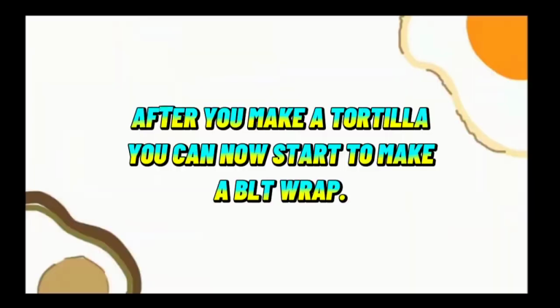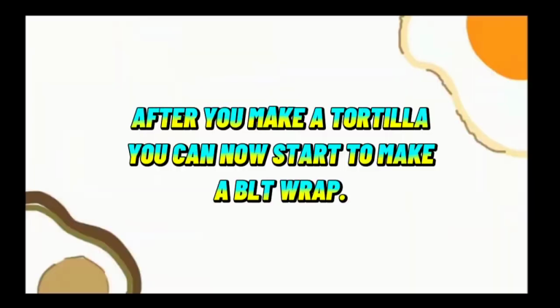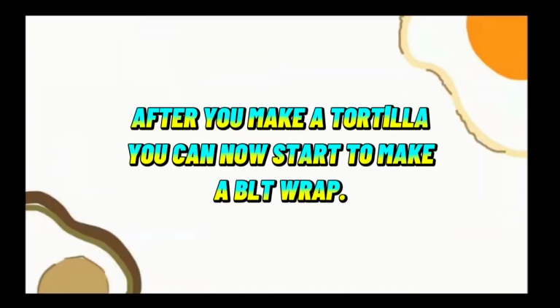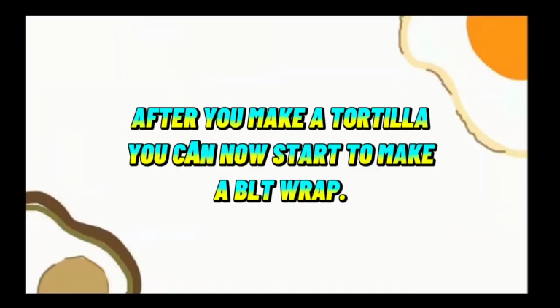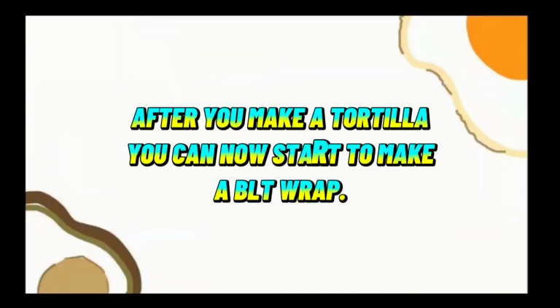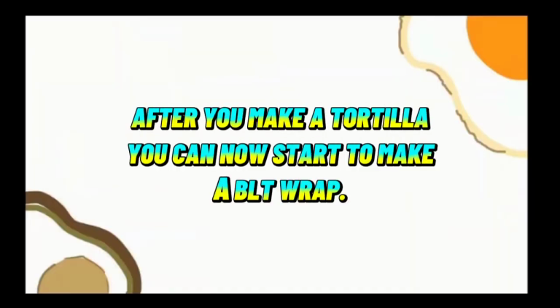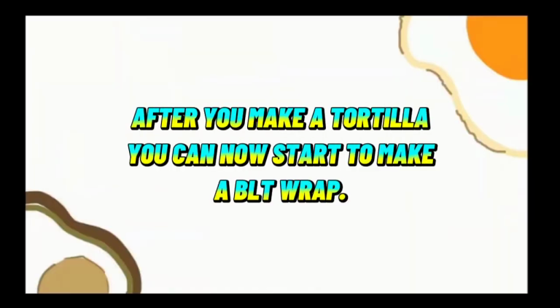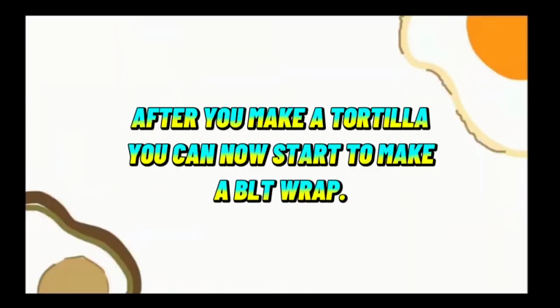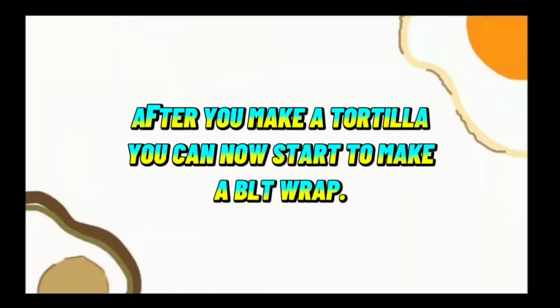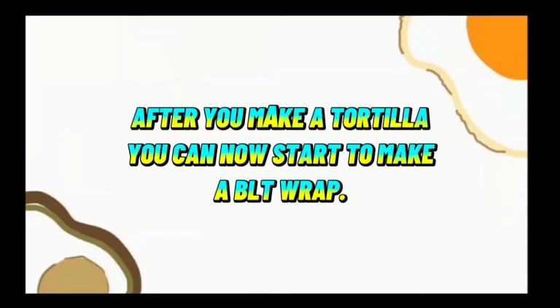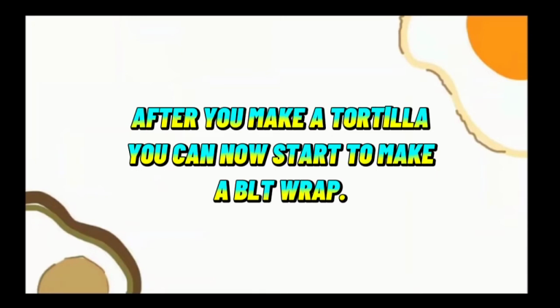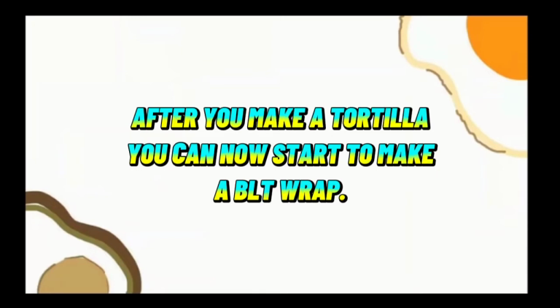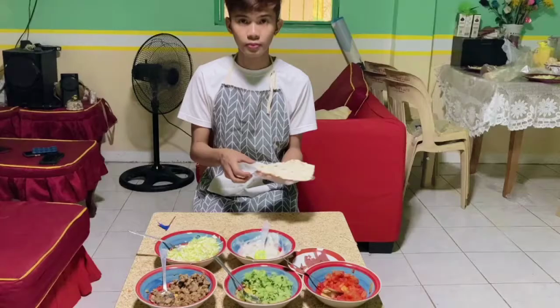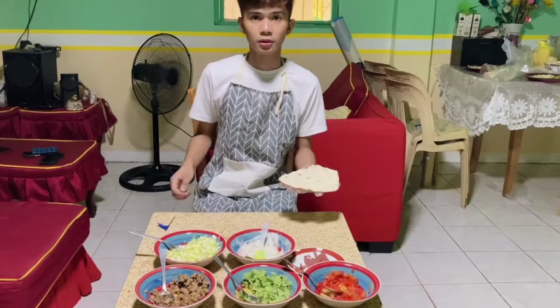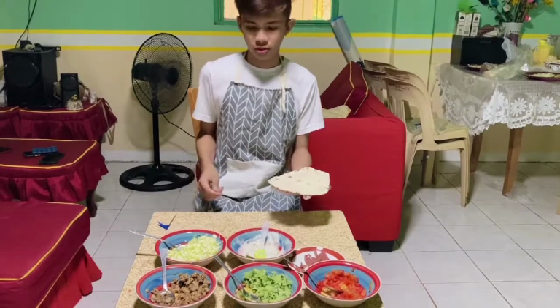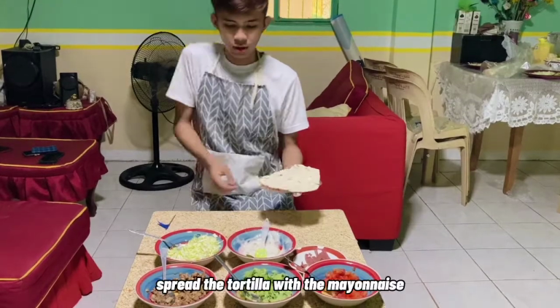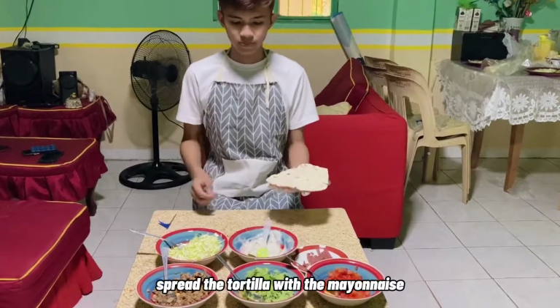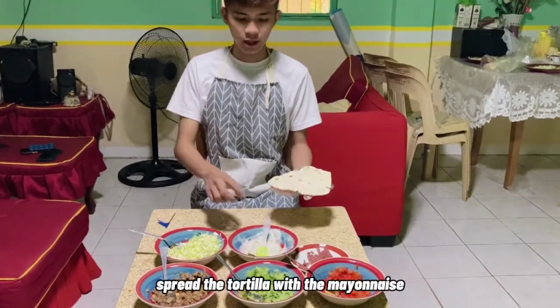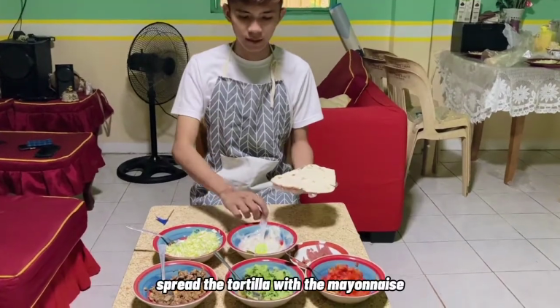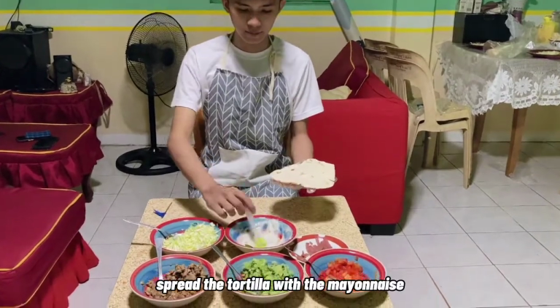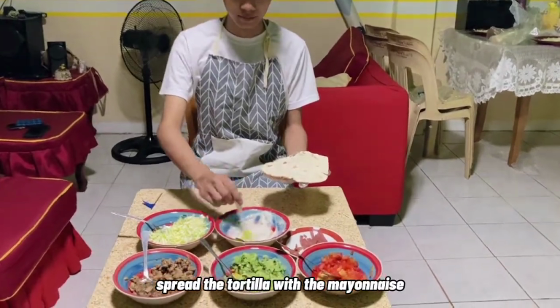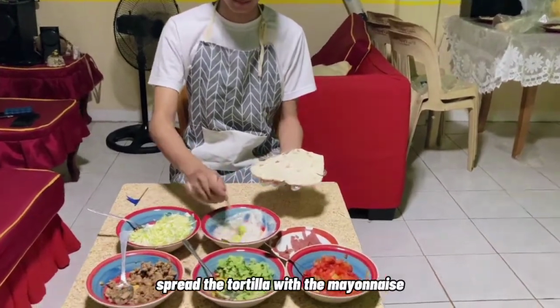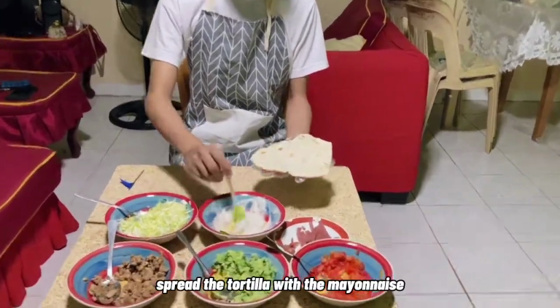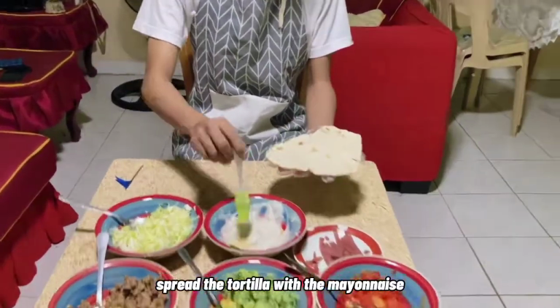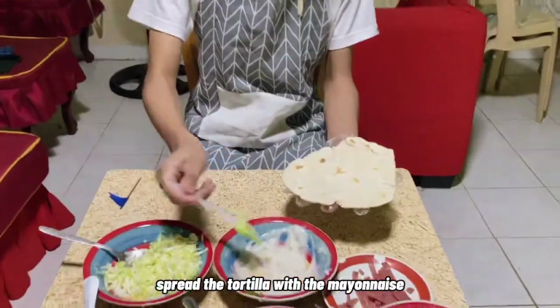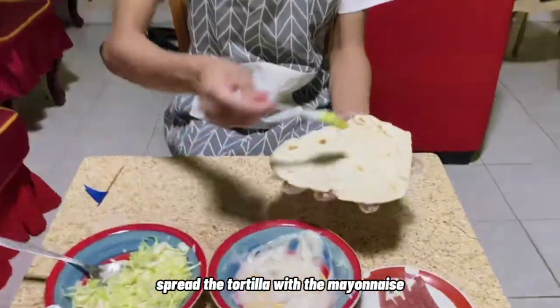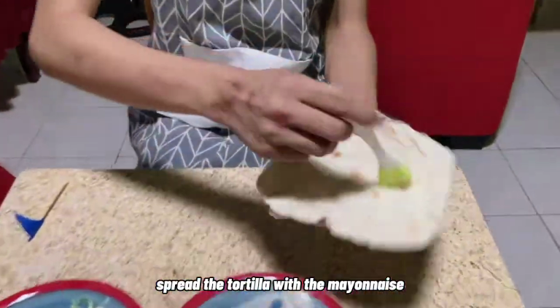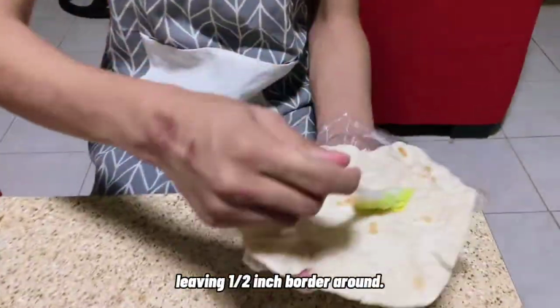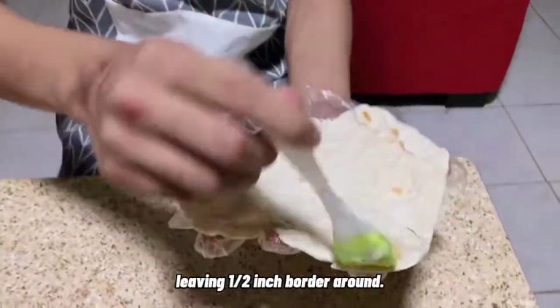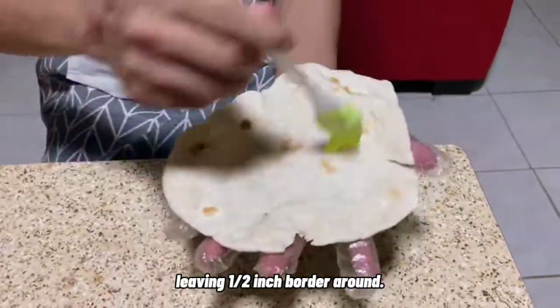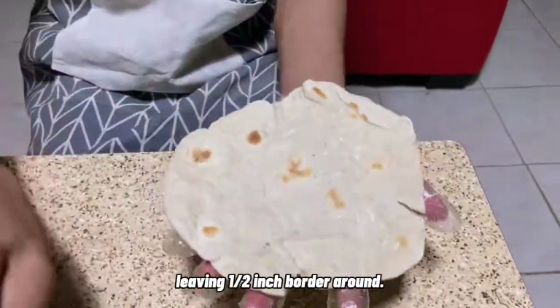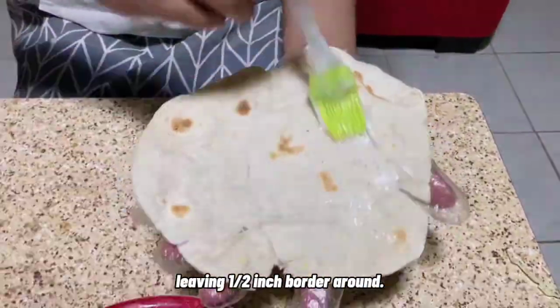After you make a tortilla, you can now start to make a BLT wrap. Spread the tortilla with the mayonnaise, leaving a half inch border around.